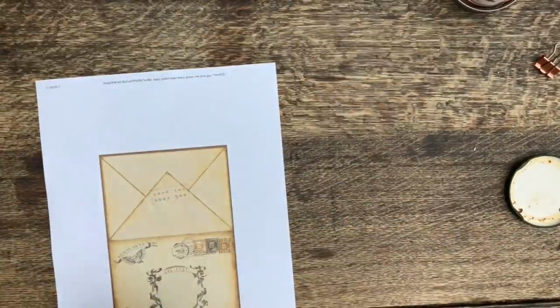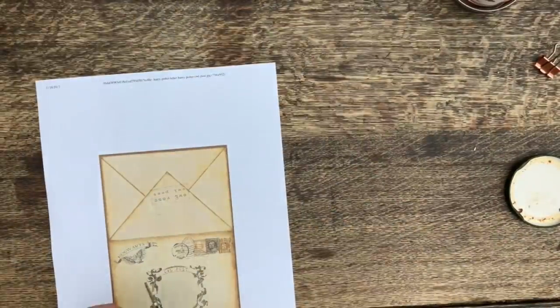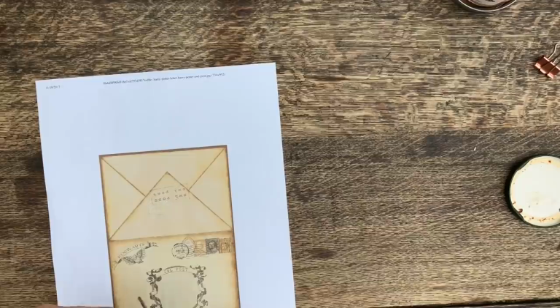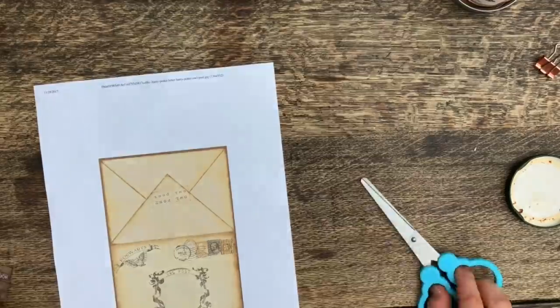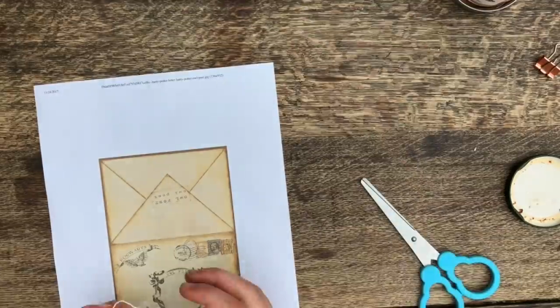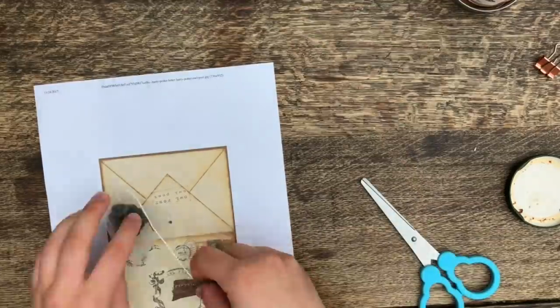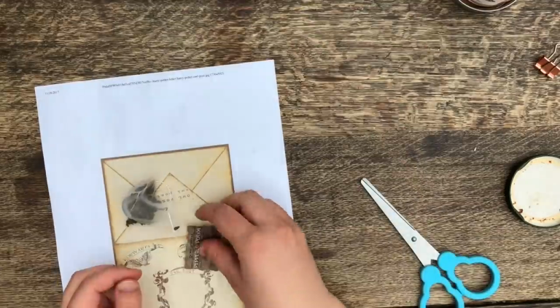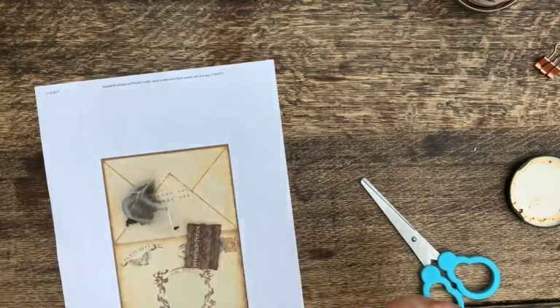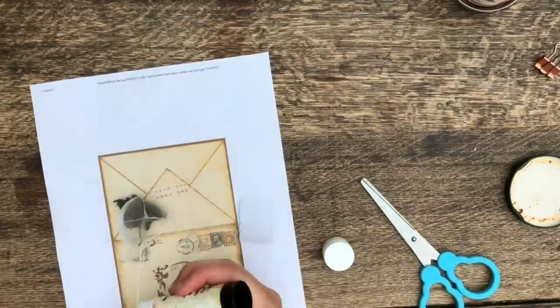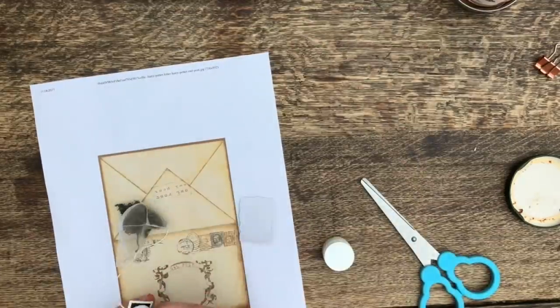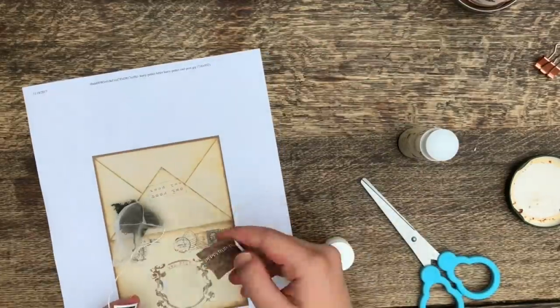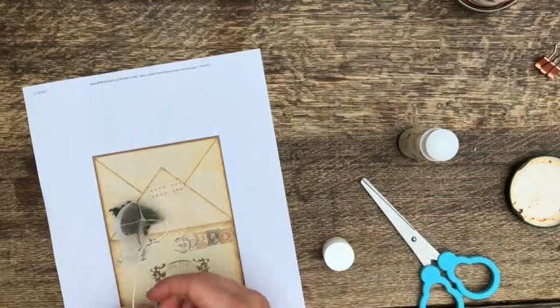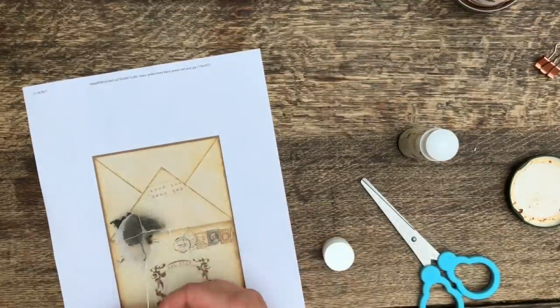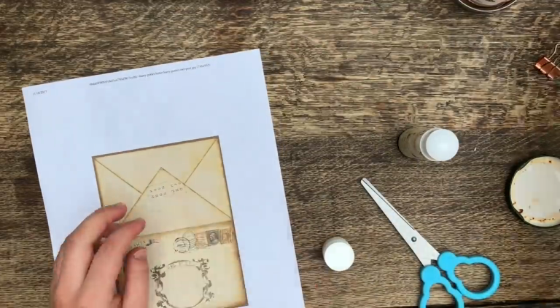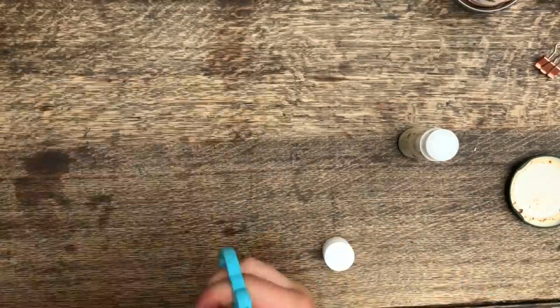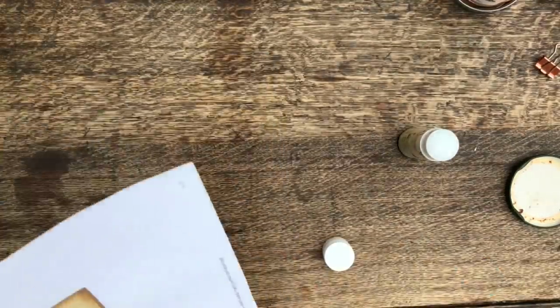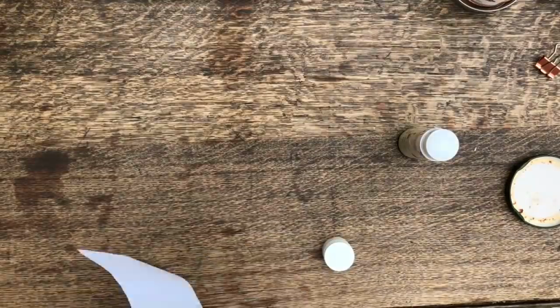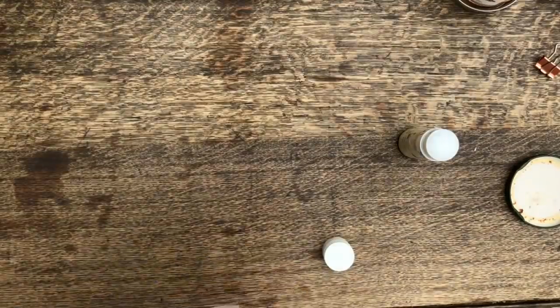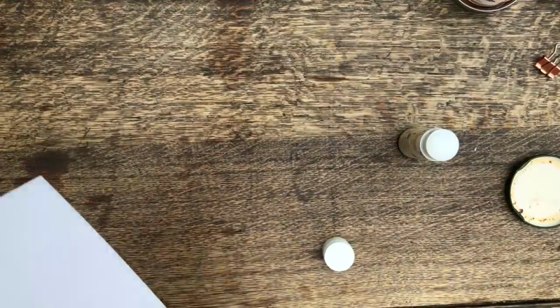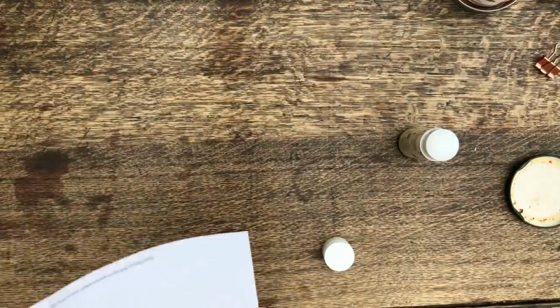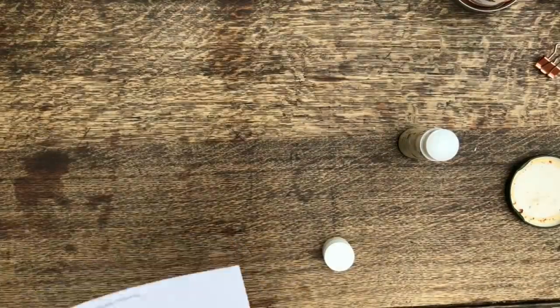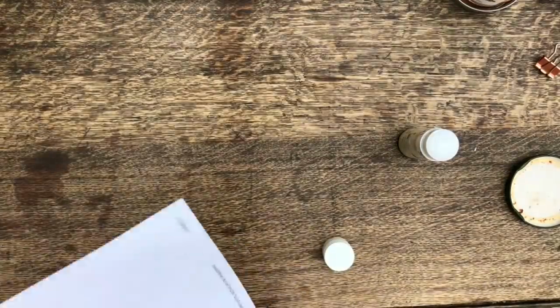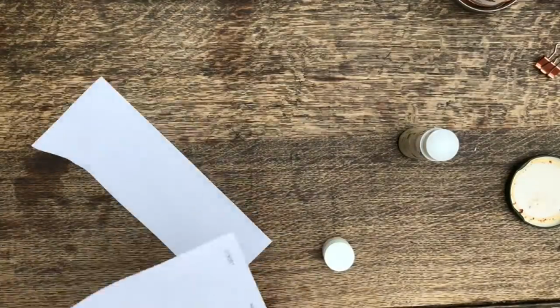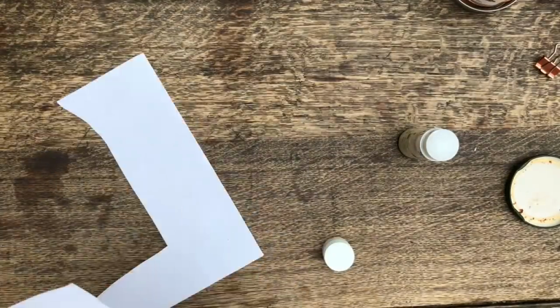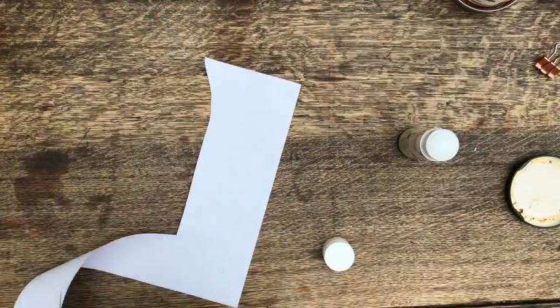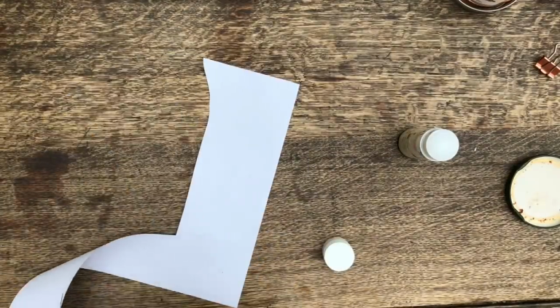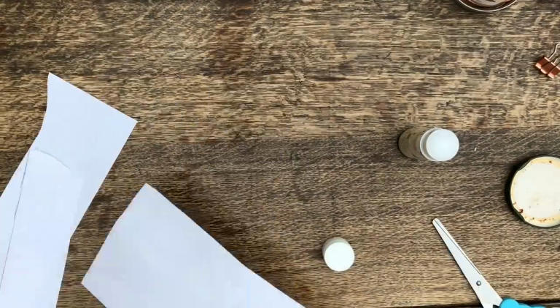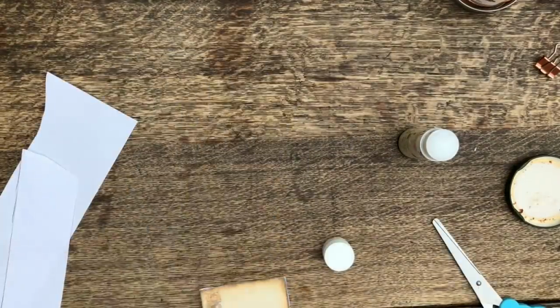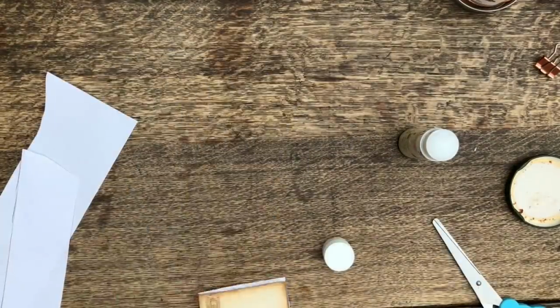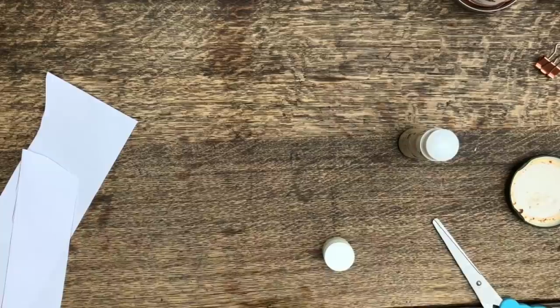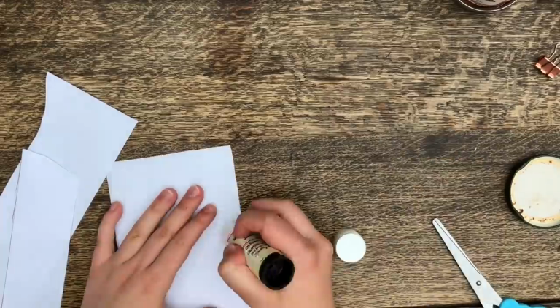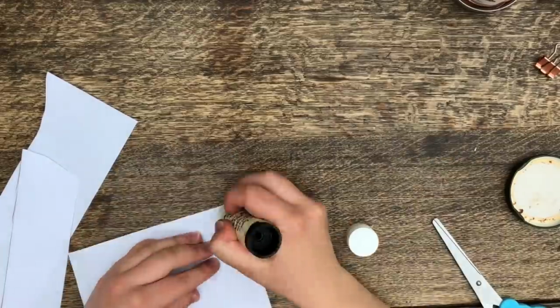Then I used a Harry Potter quill to write the actual letter. After that, I customized a teabag by sticking on a potions label to the little tag, and then I cut out this printable of a Hogwarts acceptance envelope.